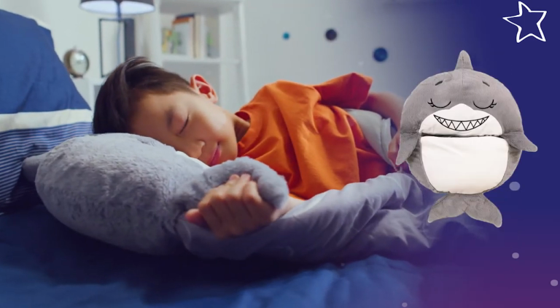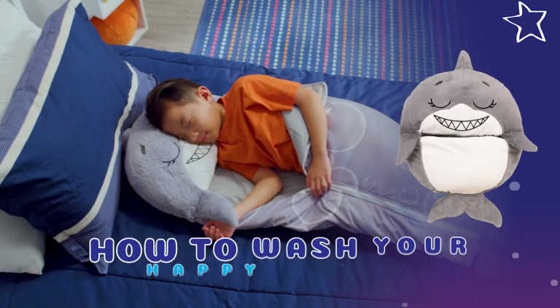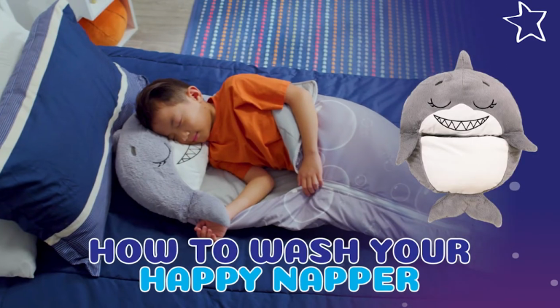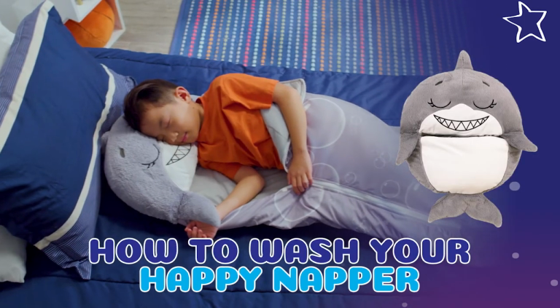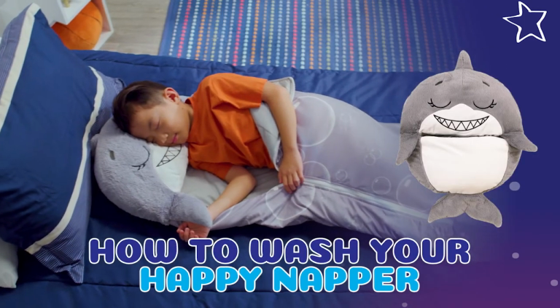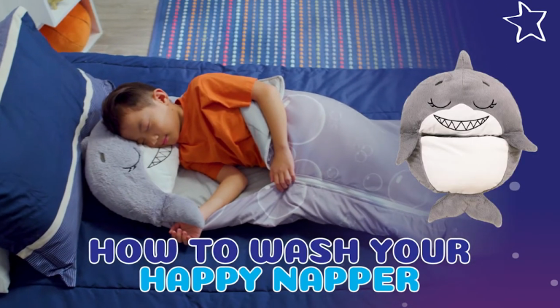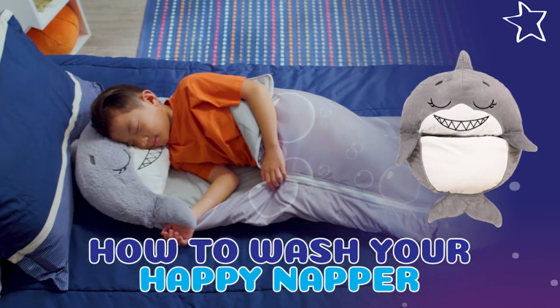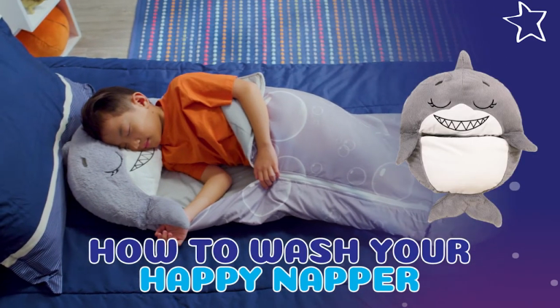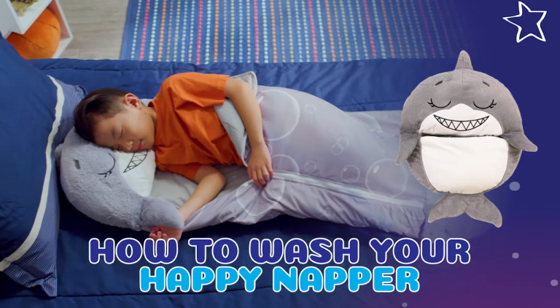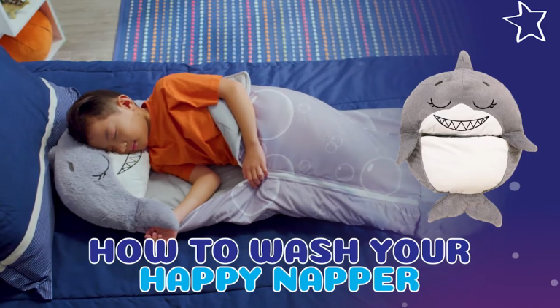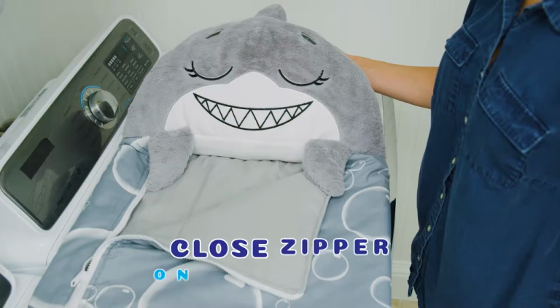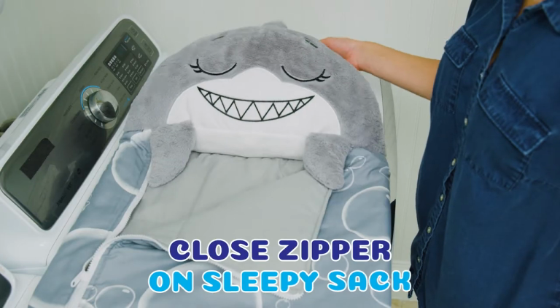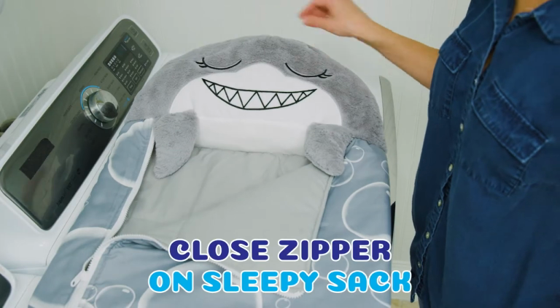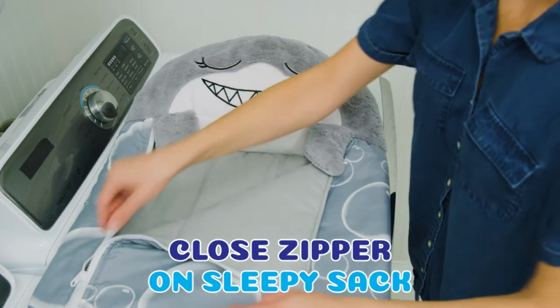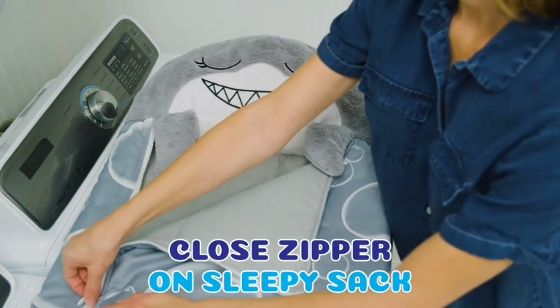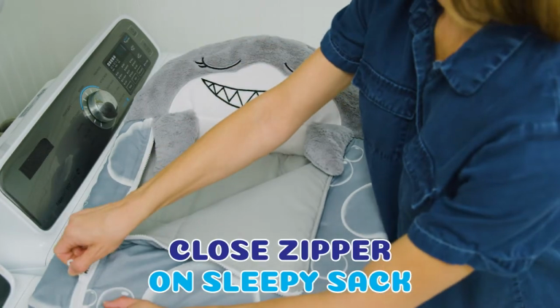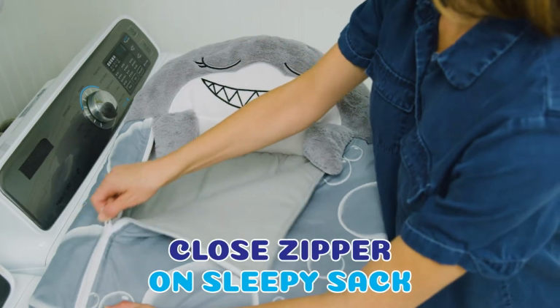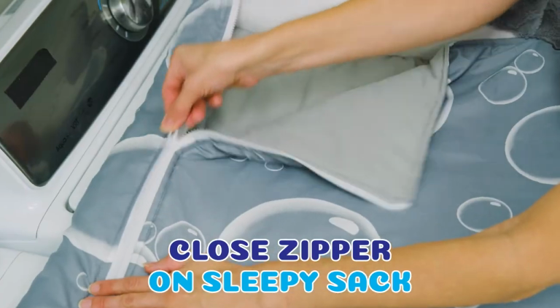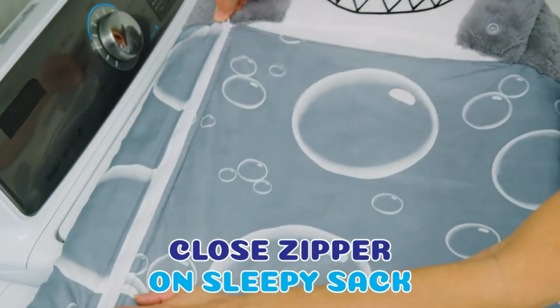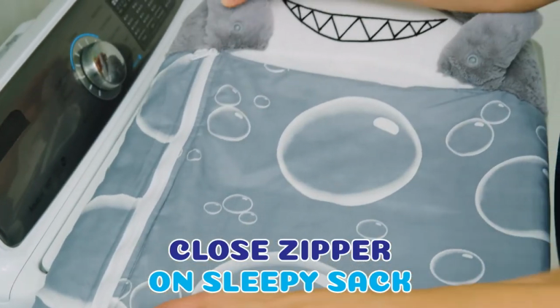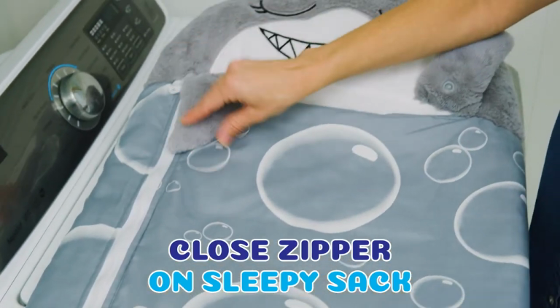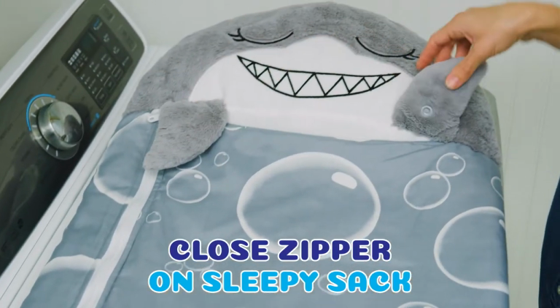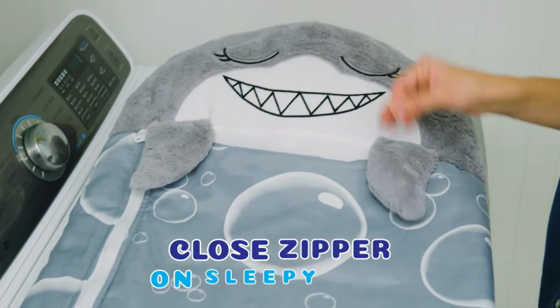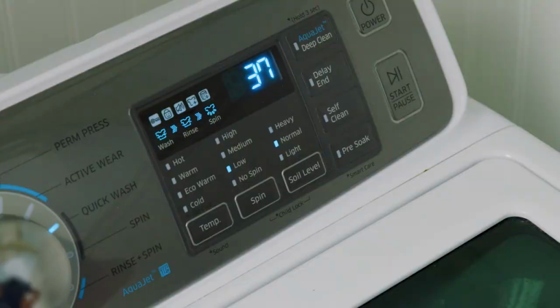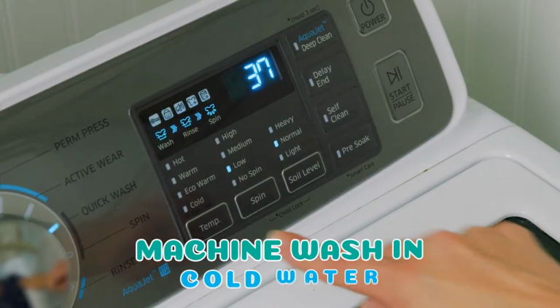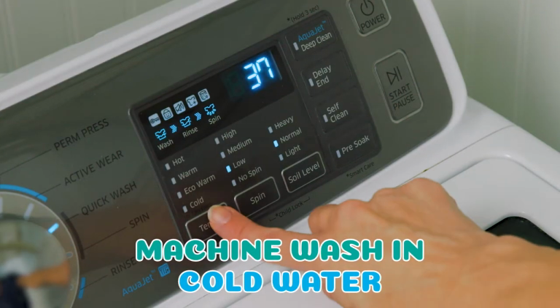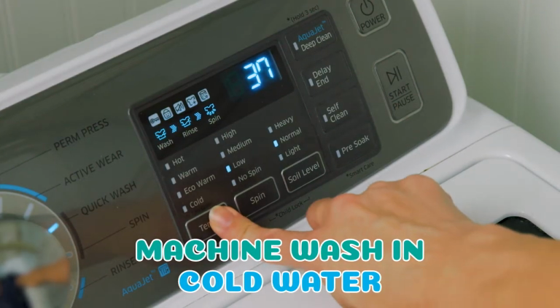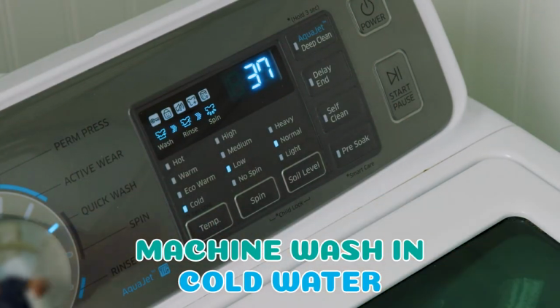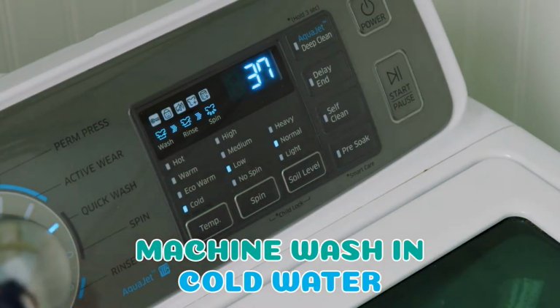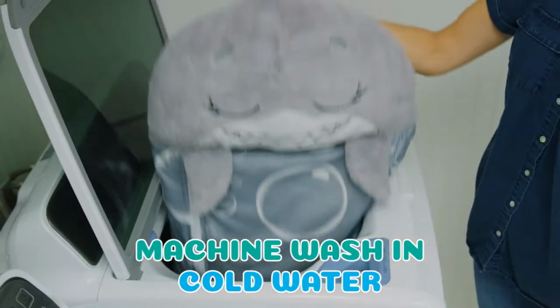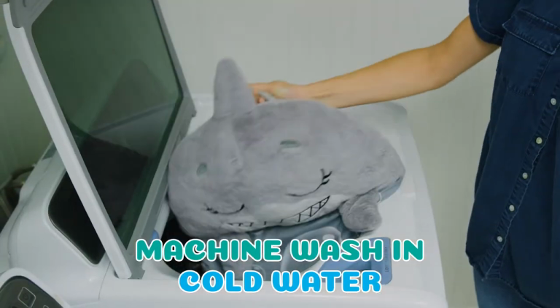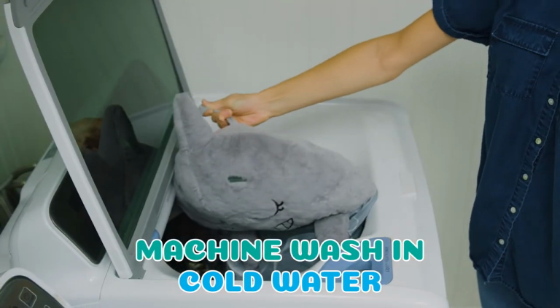How to wash your Happy Napper Sleepy Sack. Before placing your Happy Nappers in the washing machine, close the zipper. Machine wash the Happy Napper Sleepy Sack in cold water.